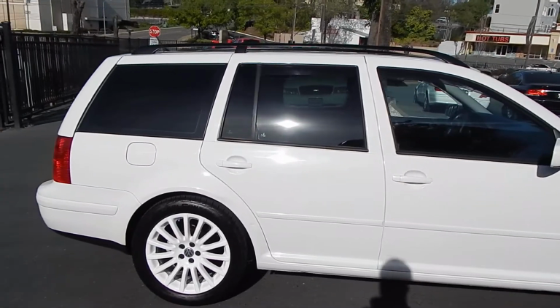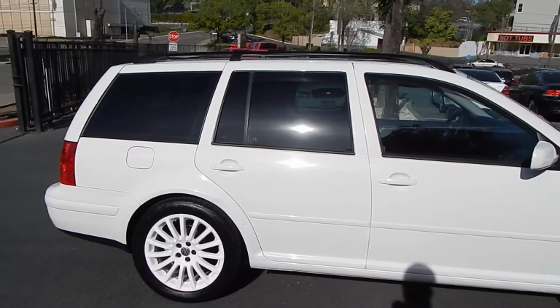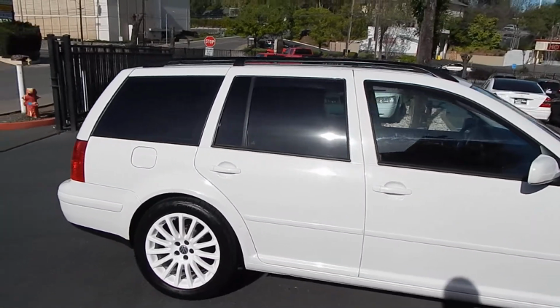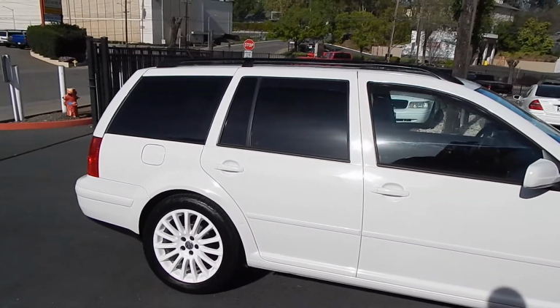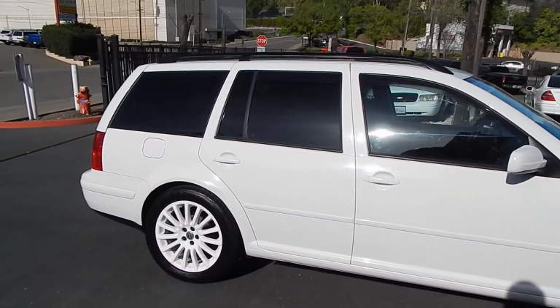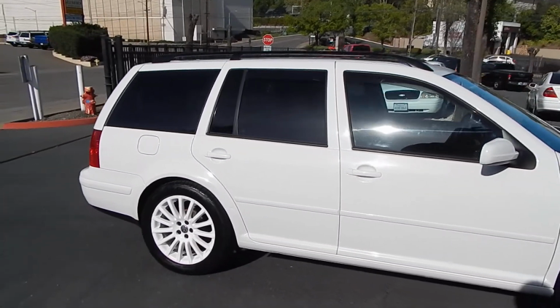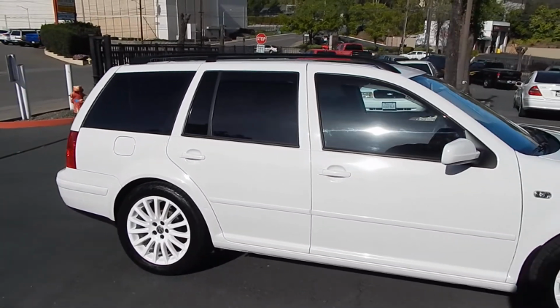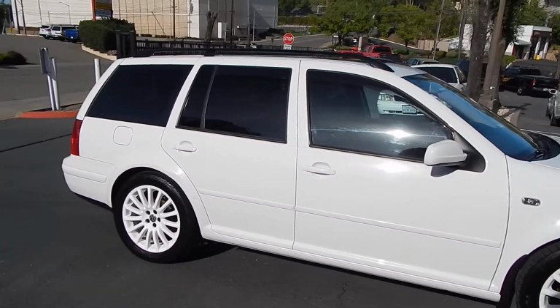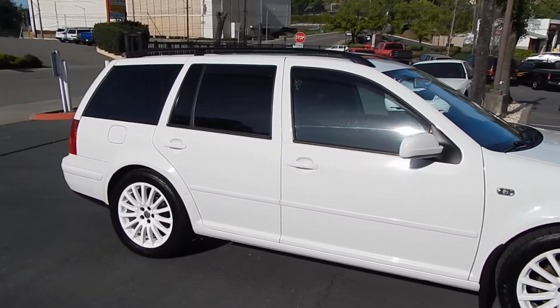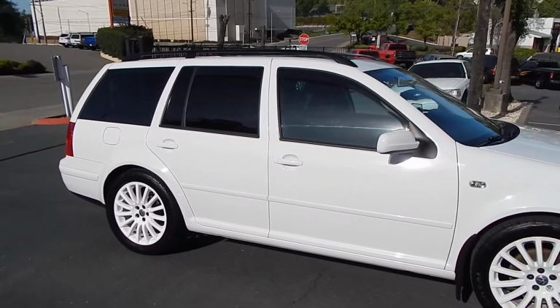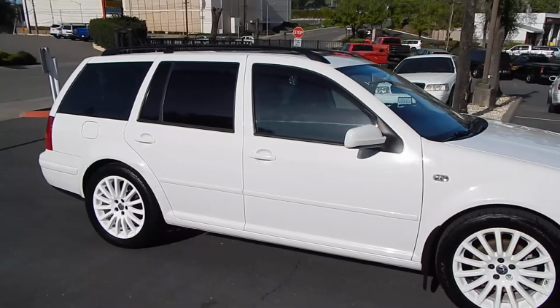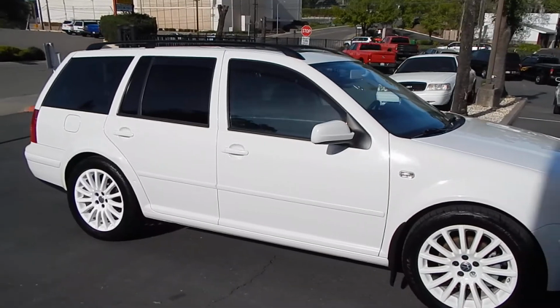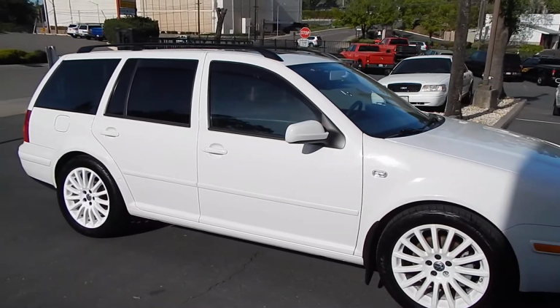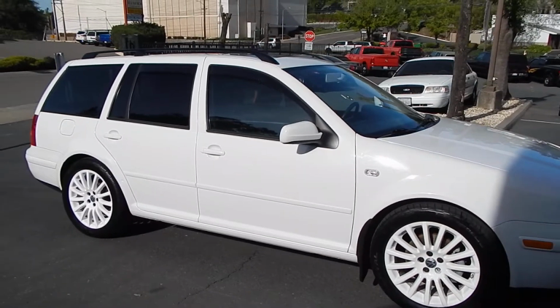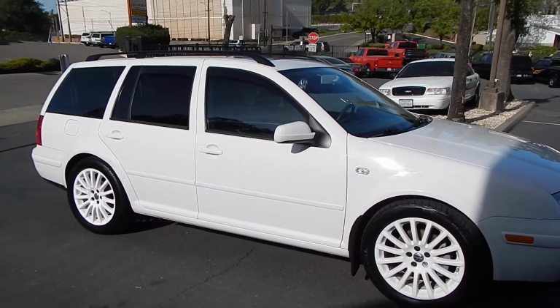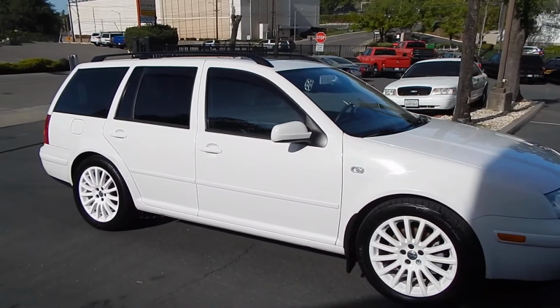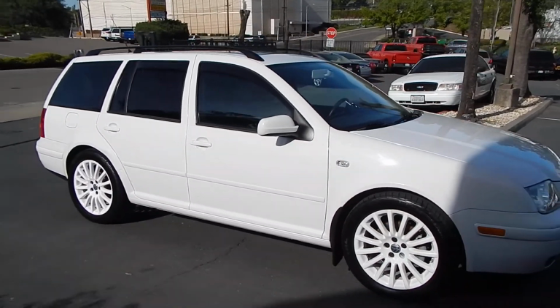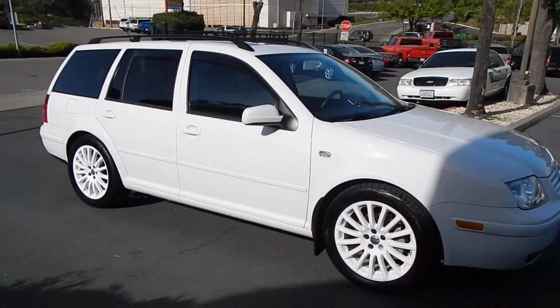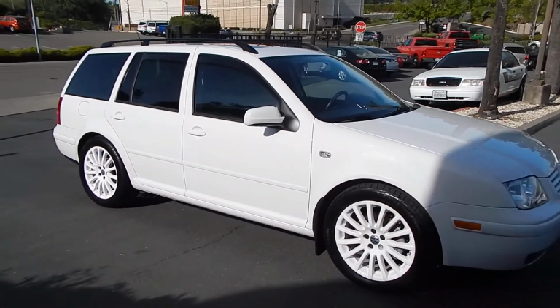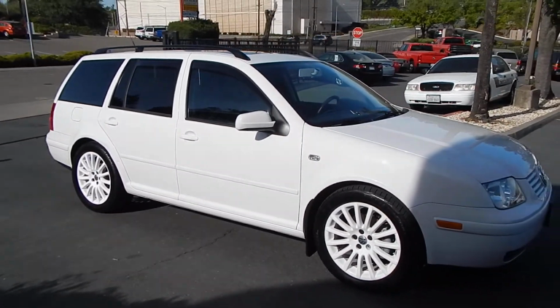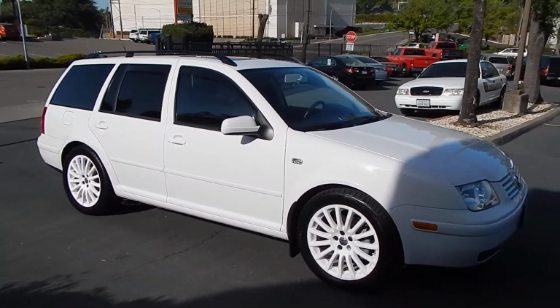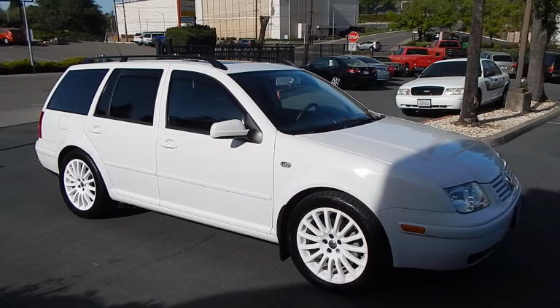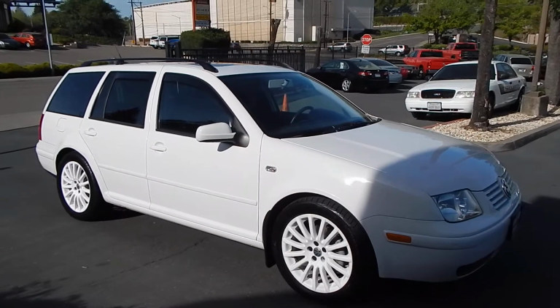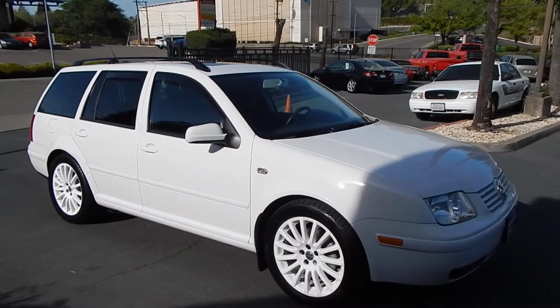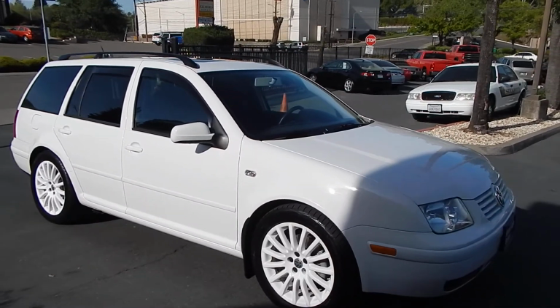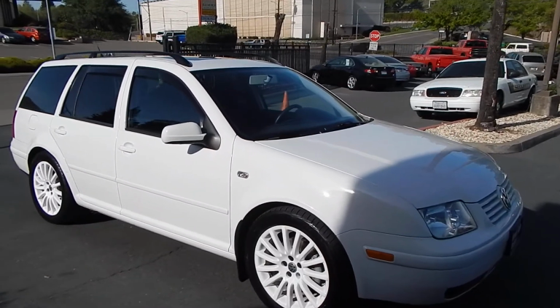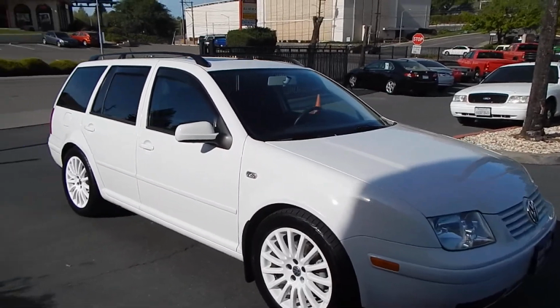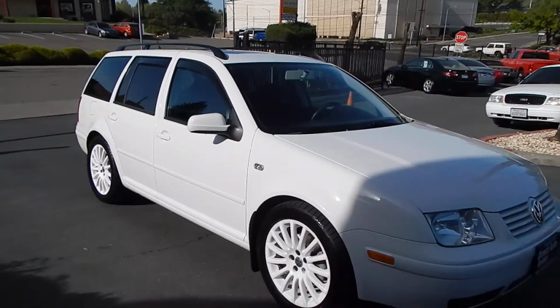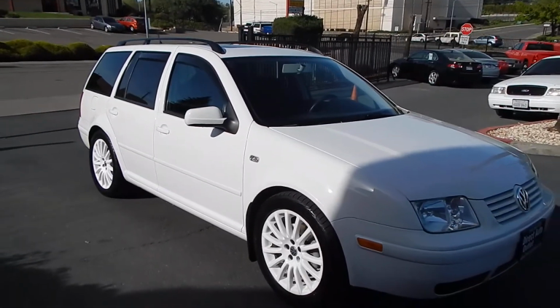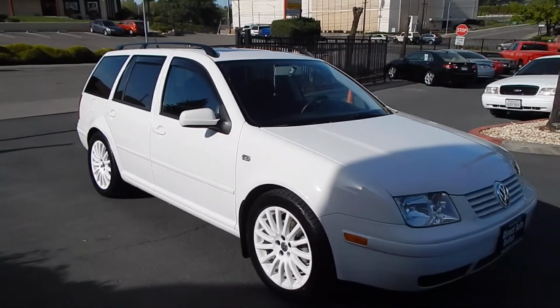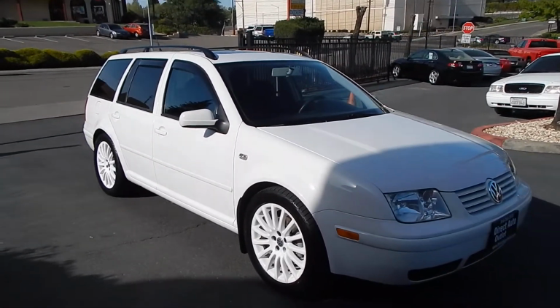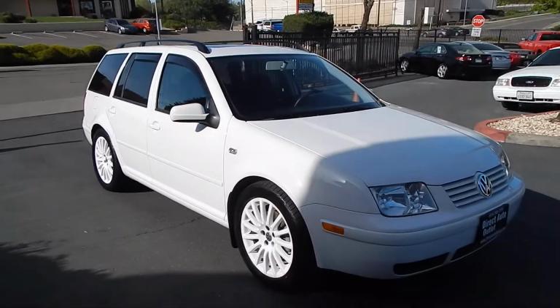What really caught my eye when I saw this vehicle was the white wheels. They really go well with the car — a tasteful add-on that is a matter of preference, but I really like.